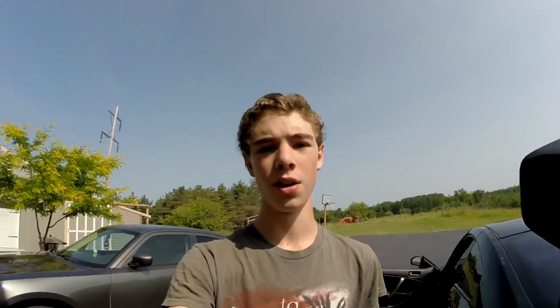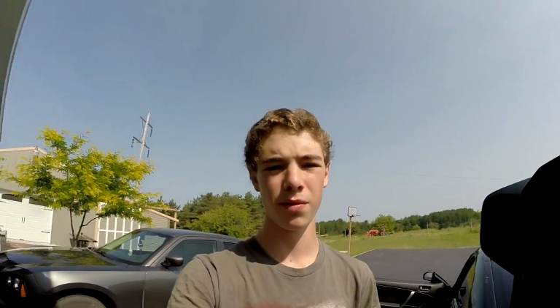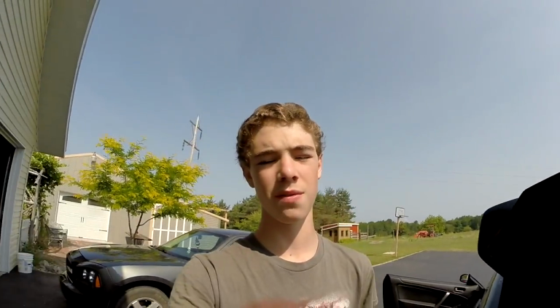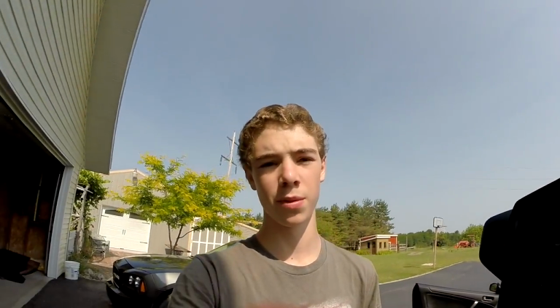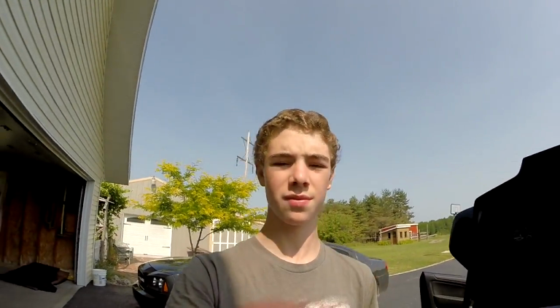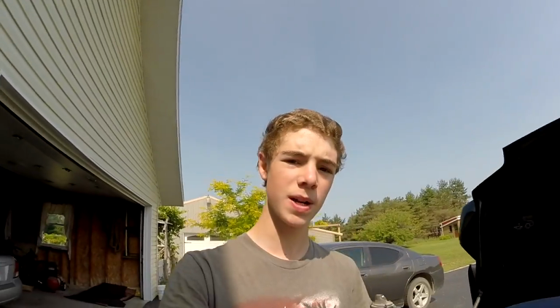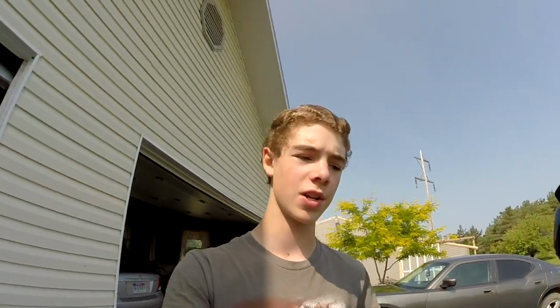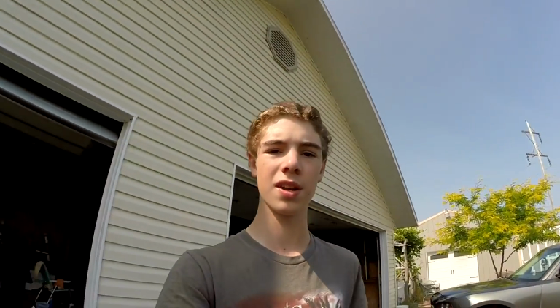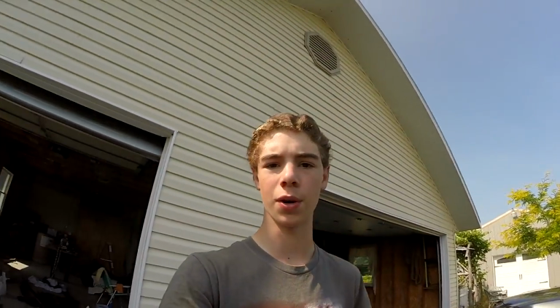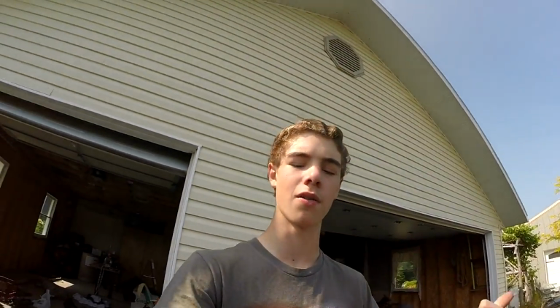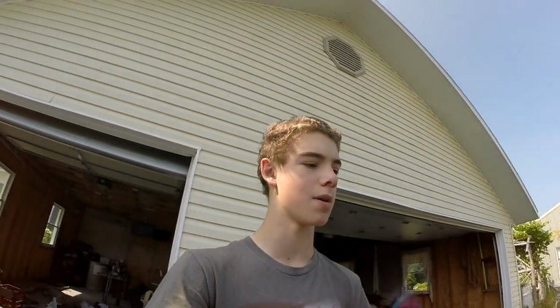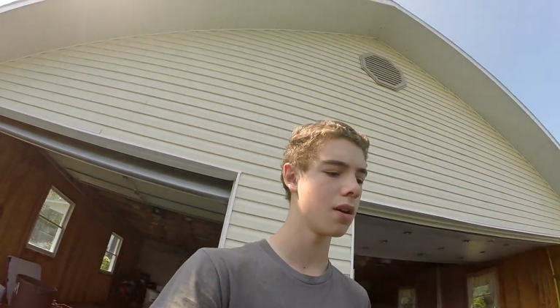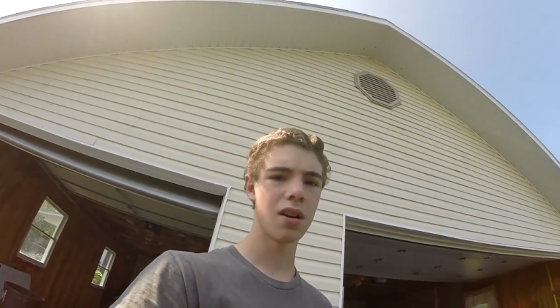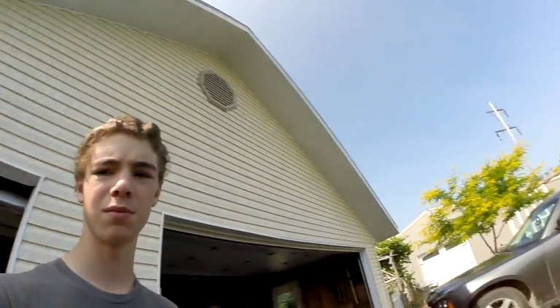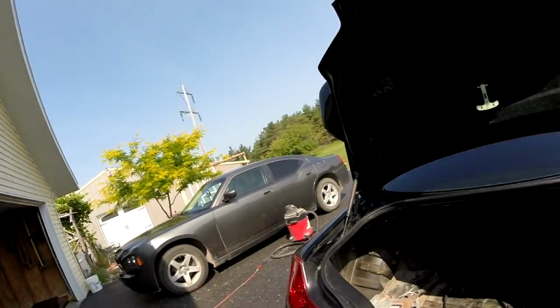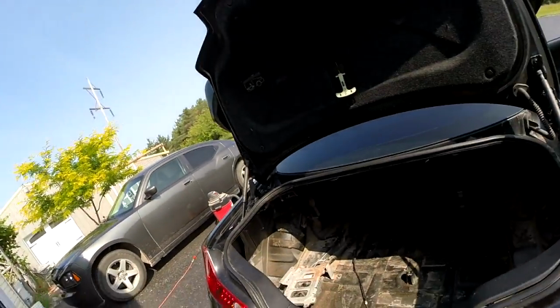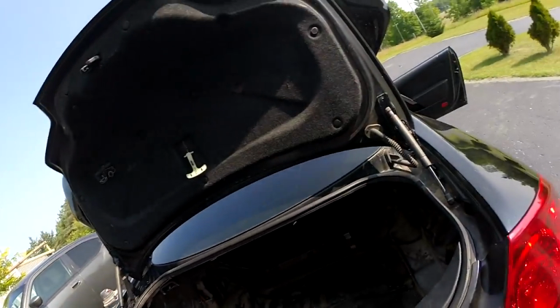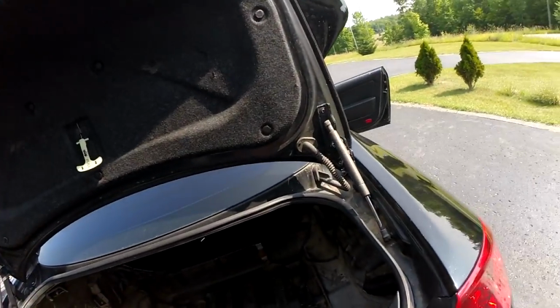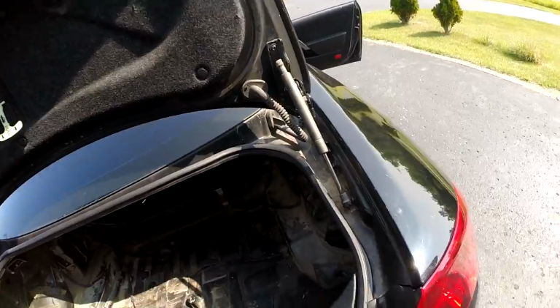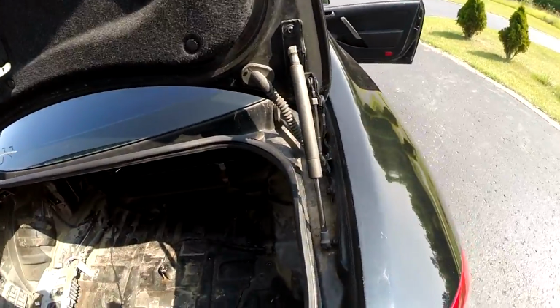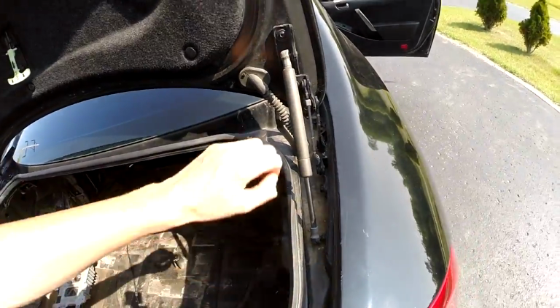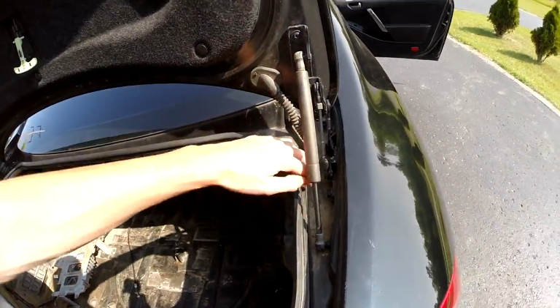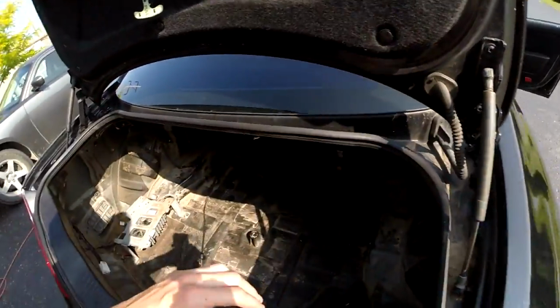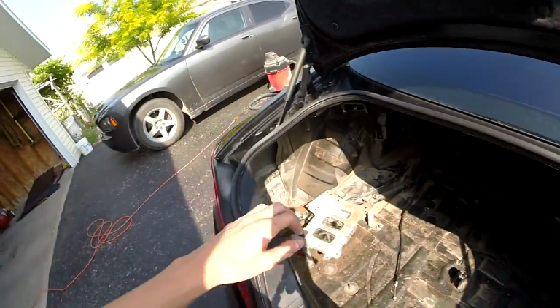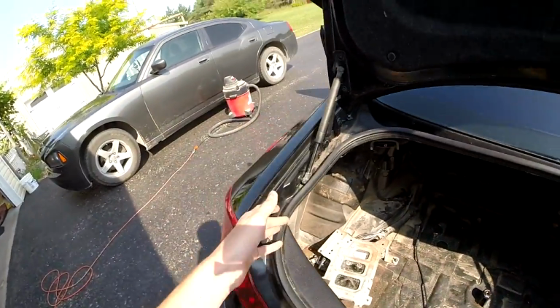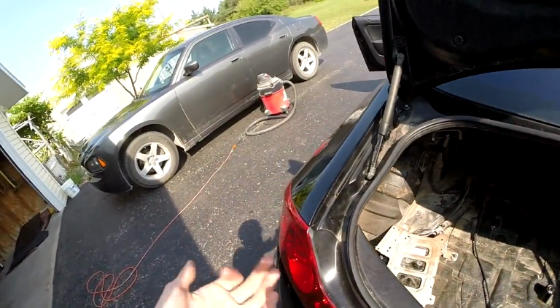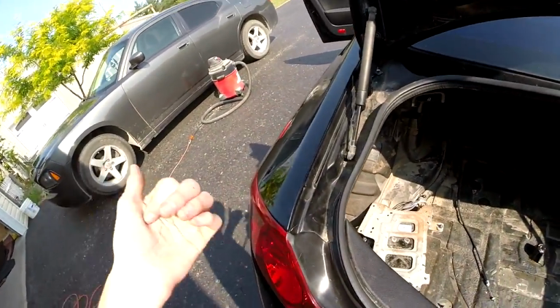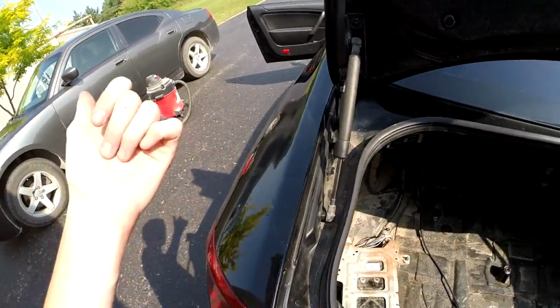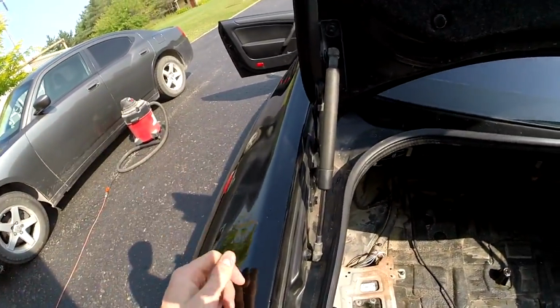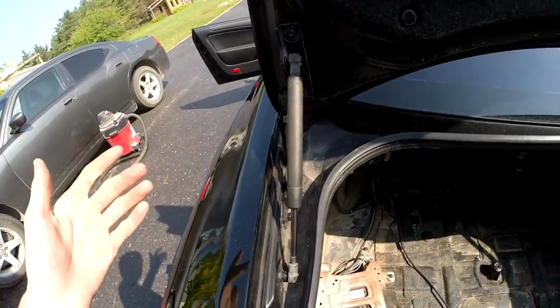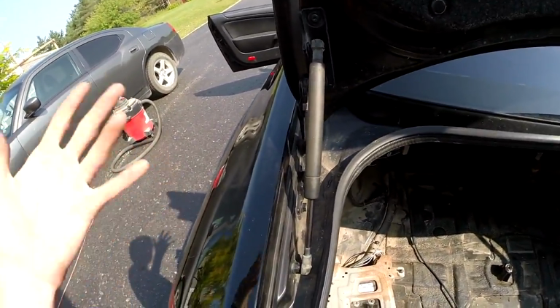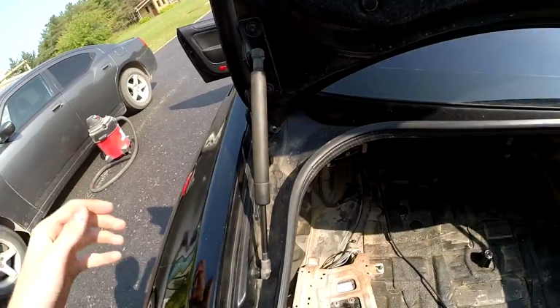Alright guys, before I start vacuuming I'm going to show you a few spots where you can find junk to clean out or vacuum out. The first spot is right around in here — you'll mostly find leaves, dirt, and pine needles and stuff depending on where you live.